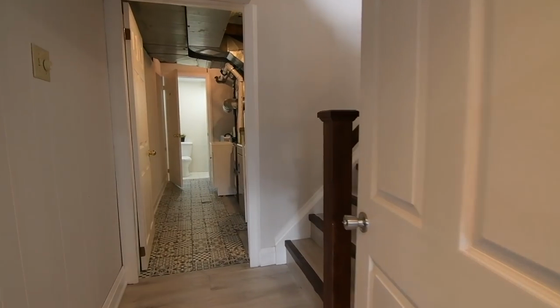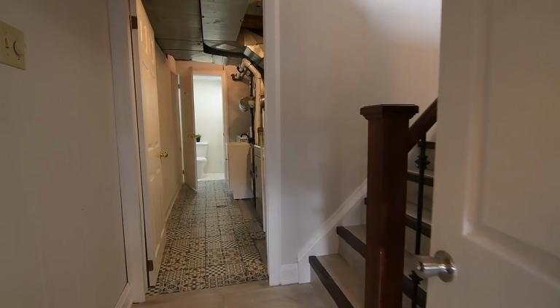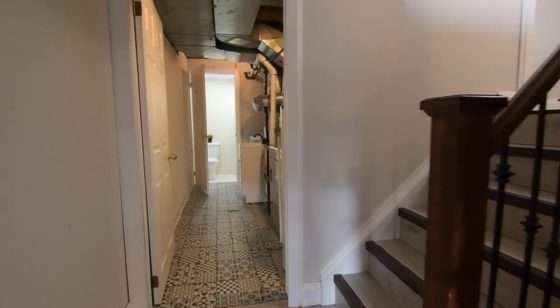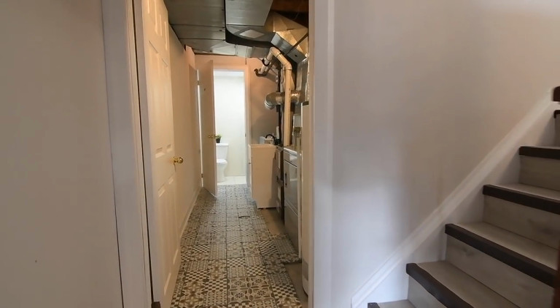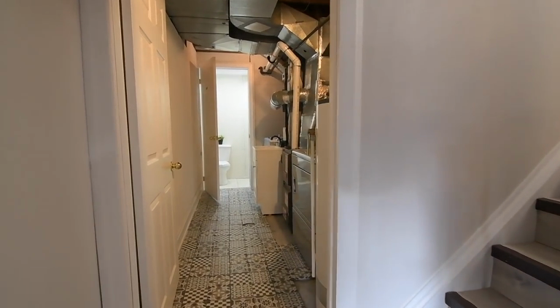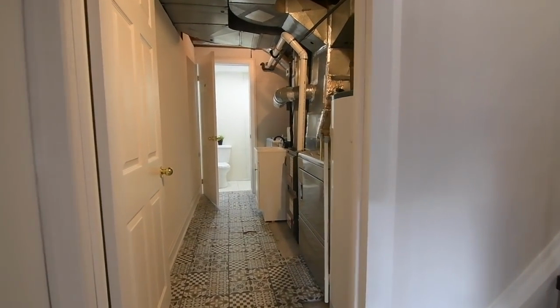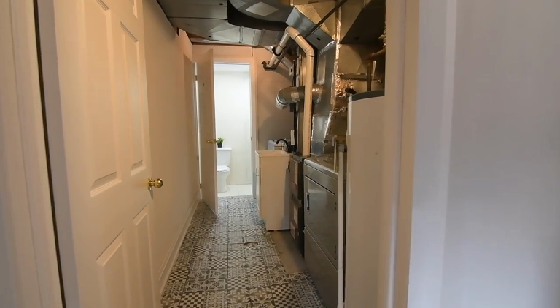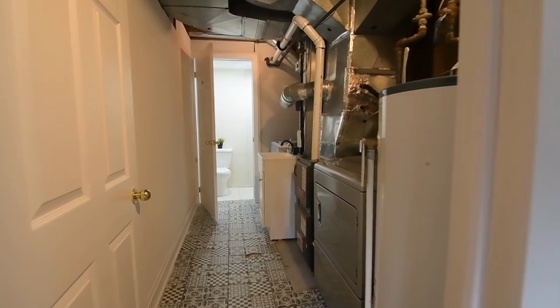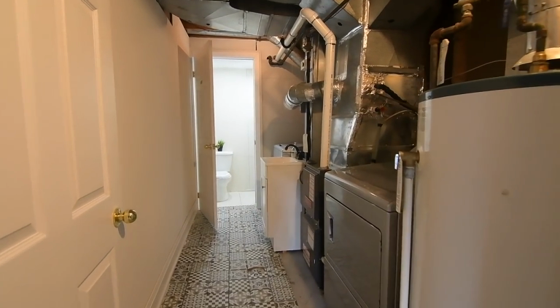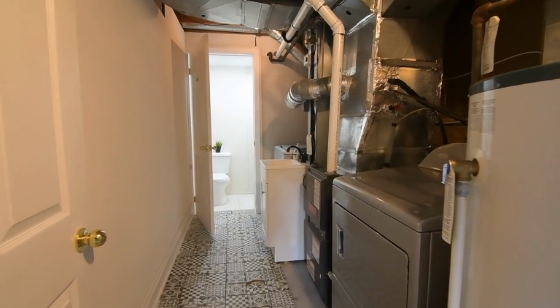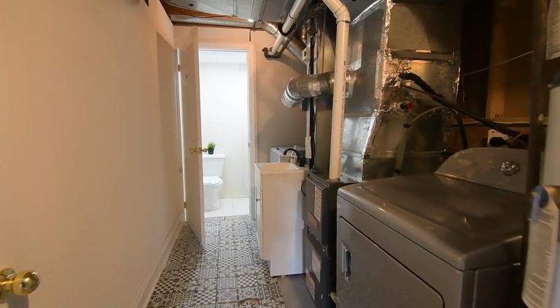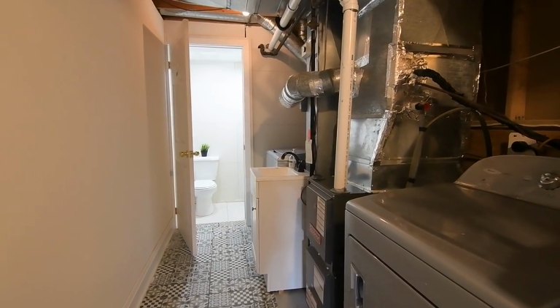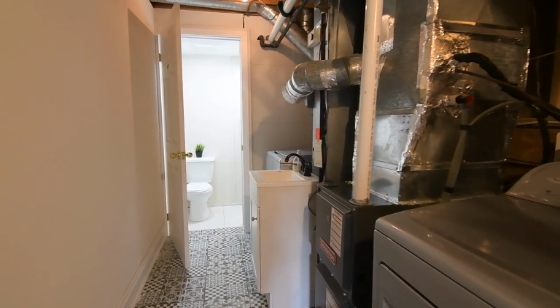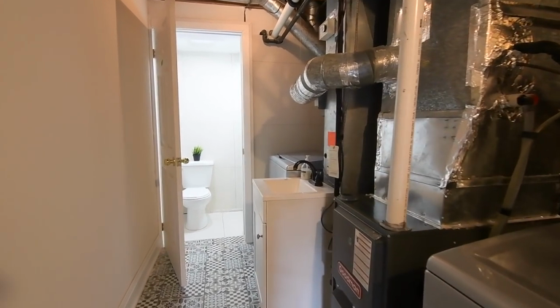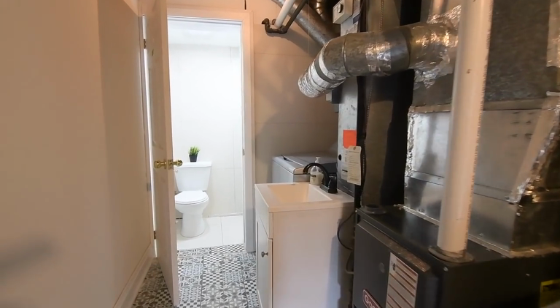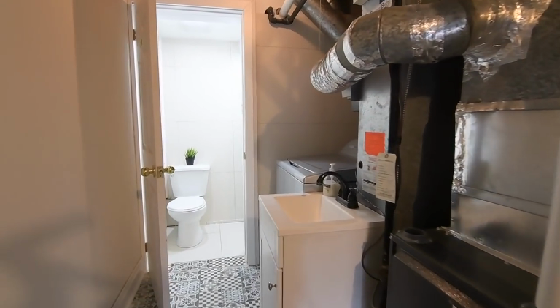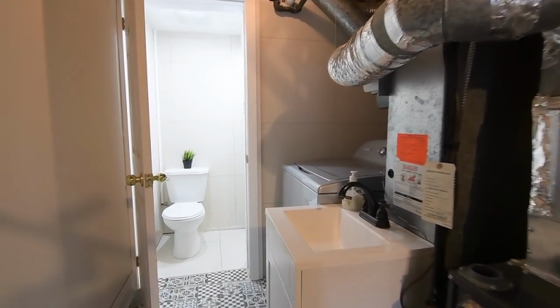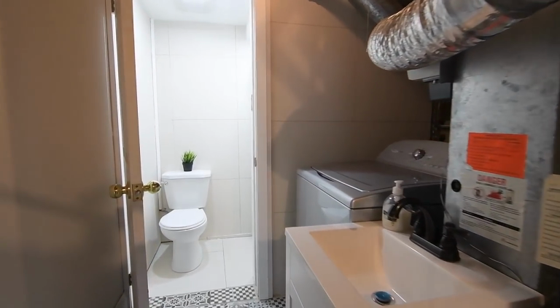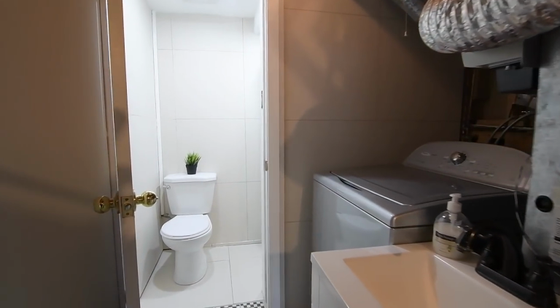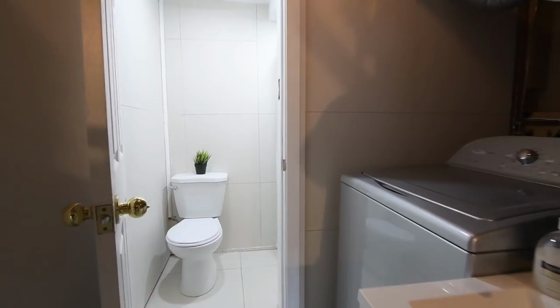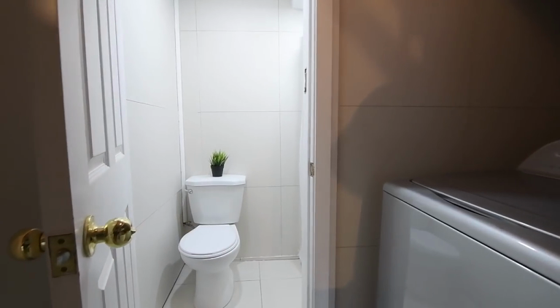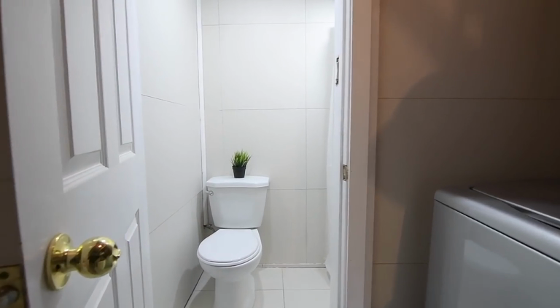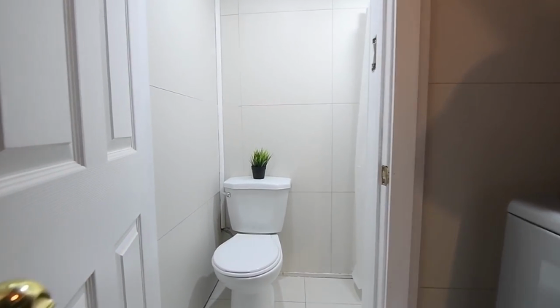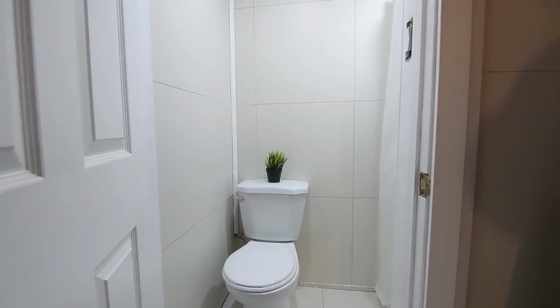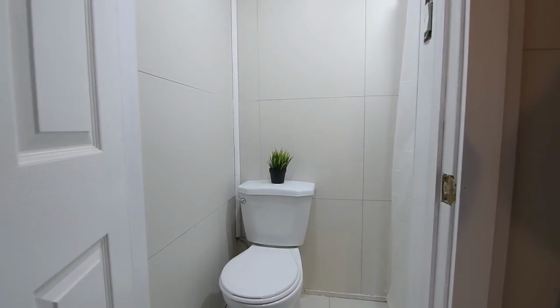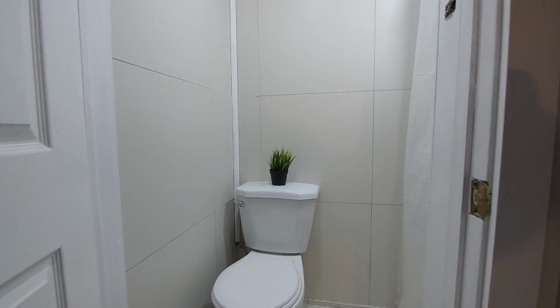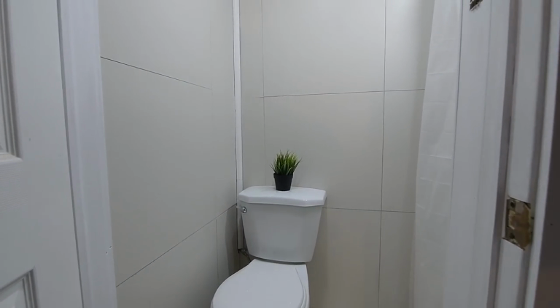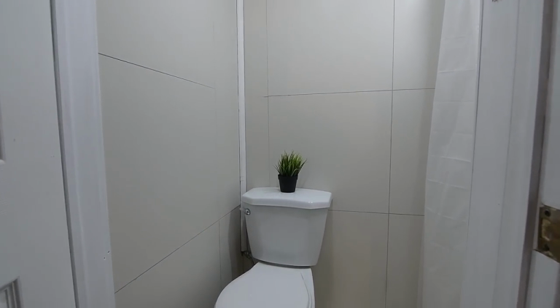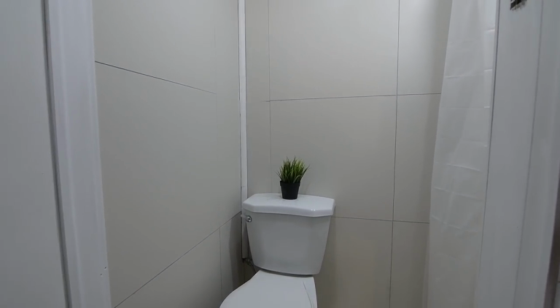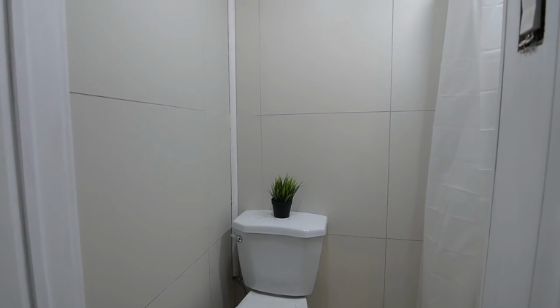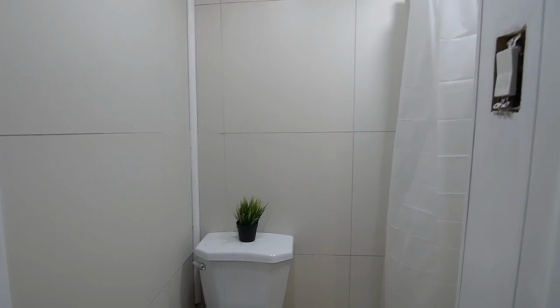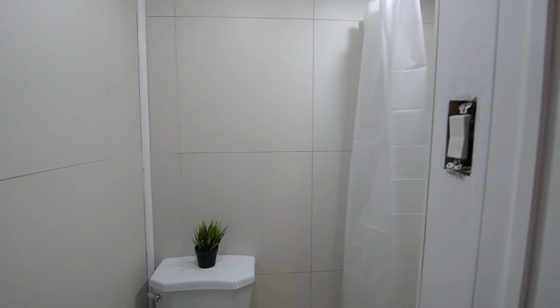Finished with patterned floor tiles, the furnace room is combined with a laundry area and also has a vanity, while also providing access to a washroom that is tiled throughout and has a walk-in shower area.